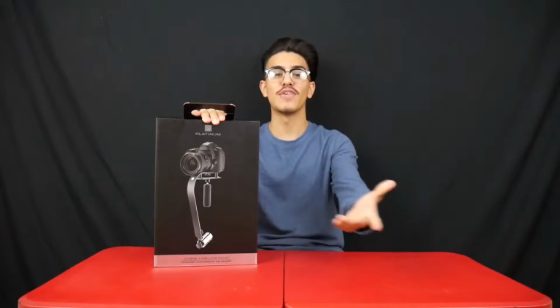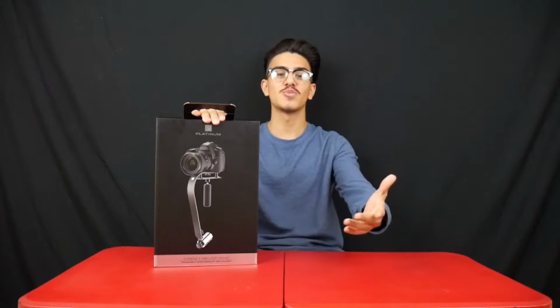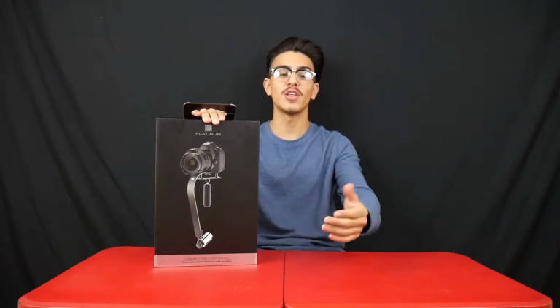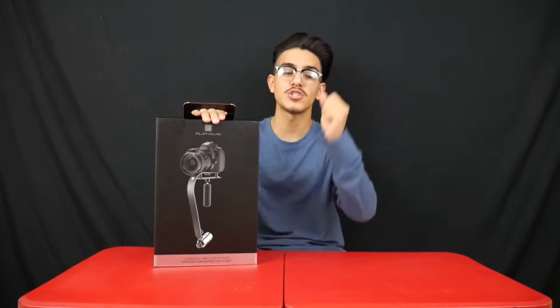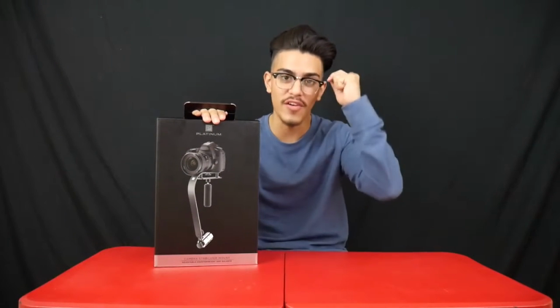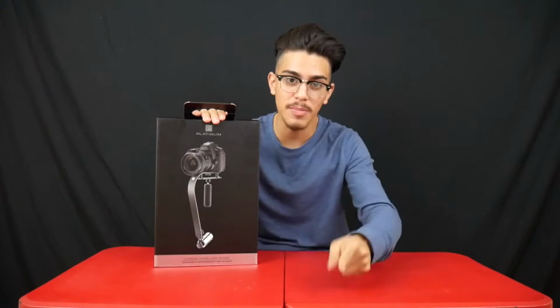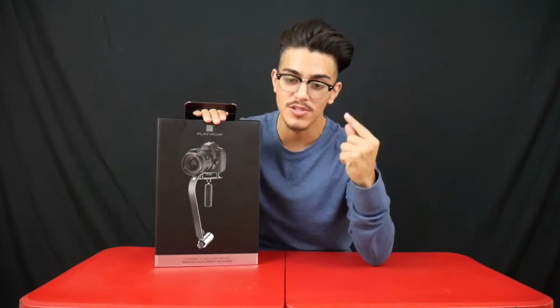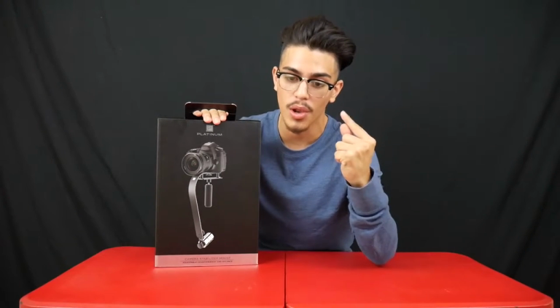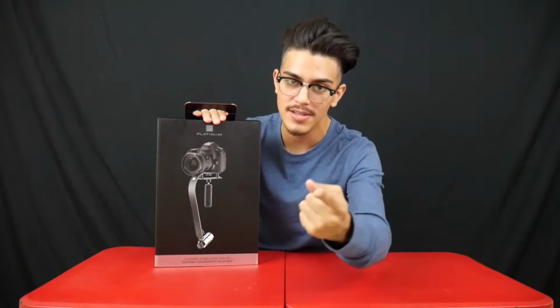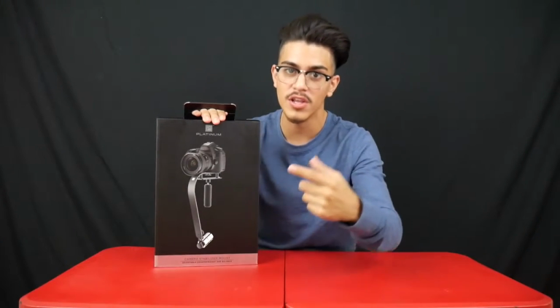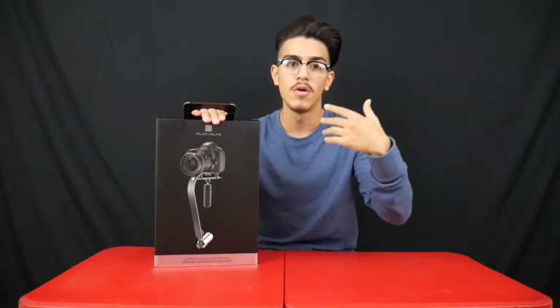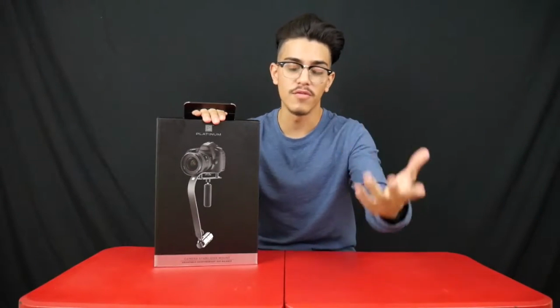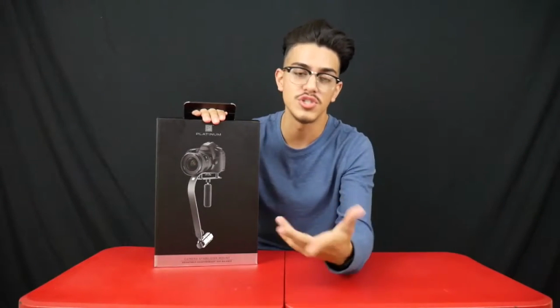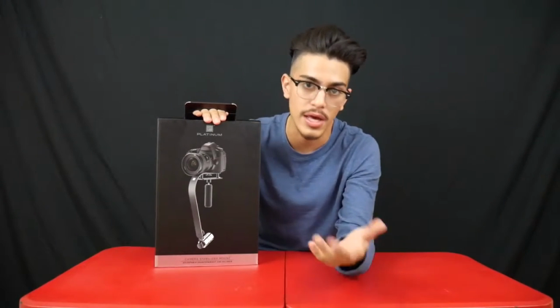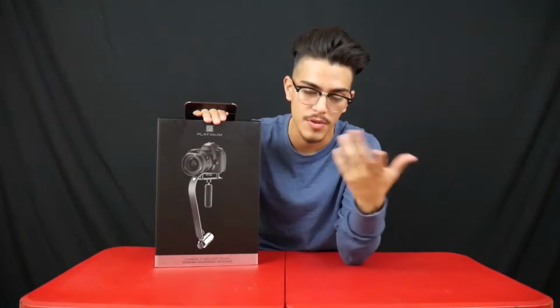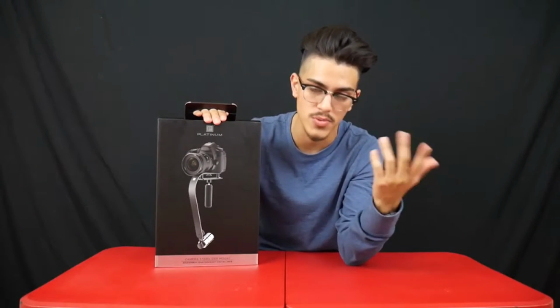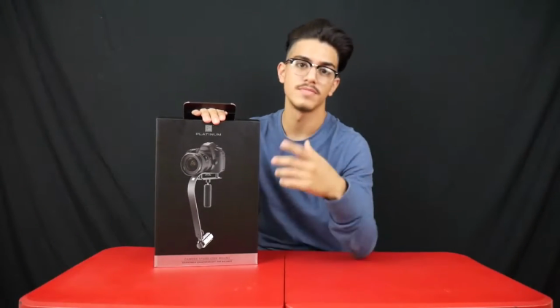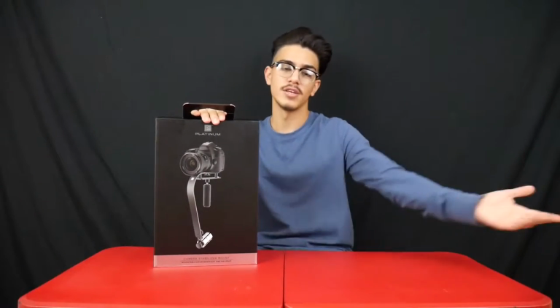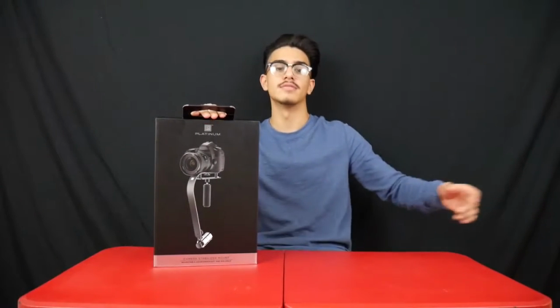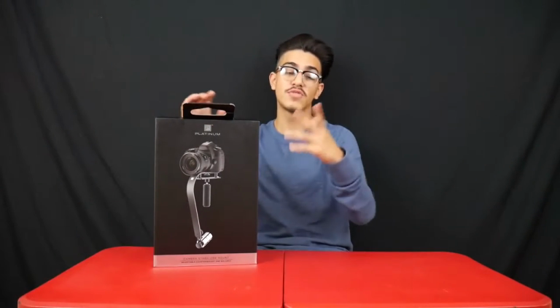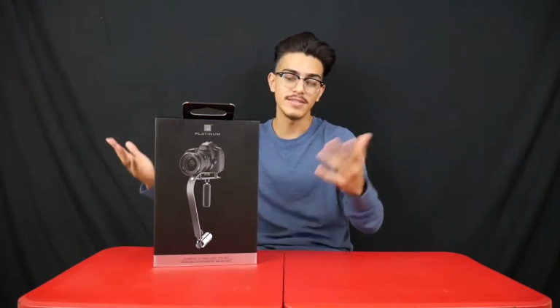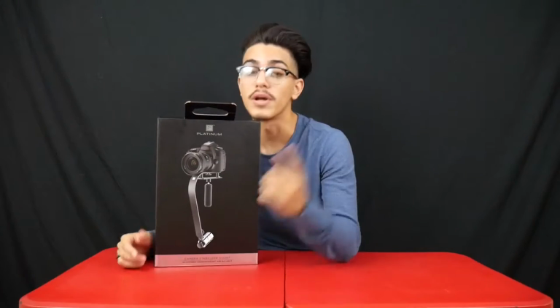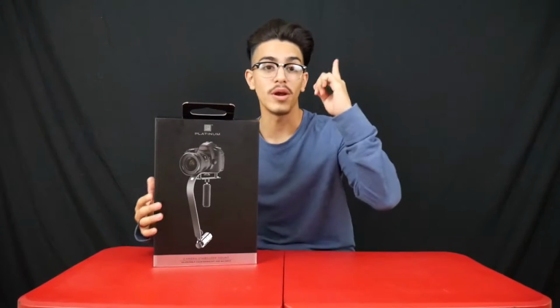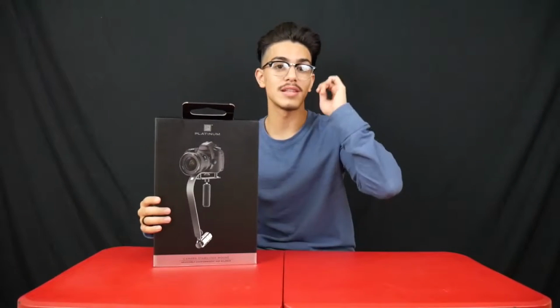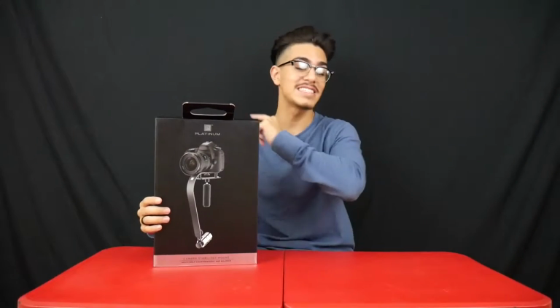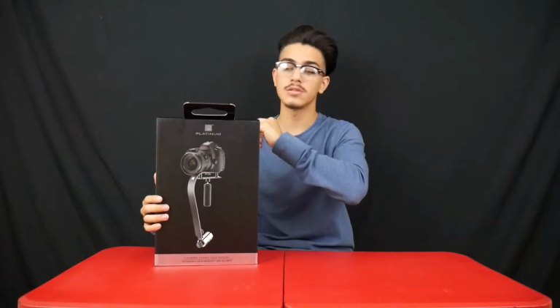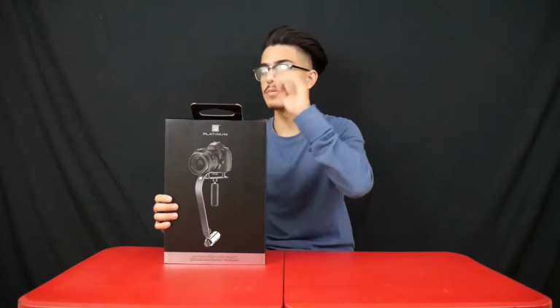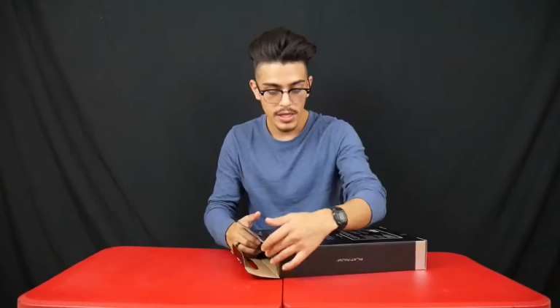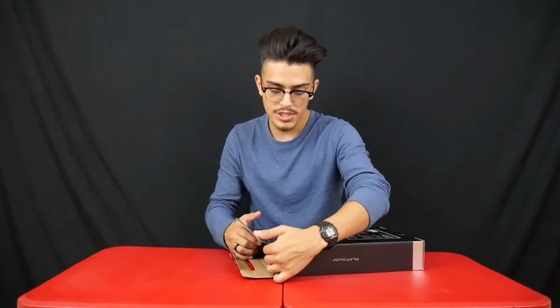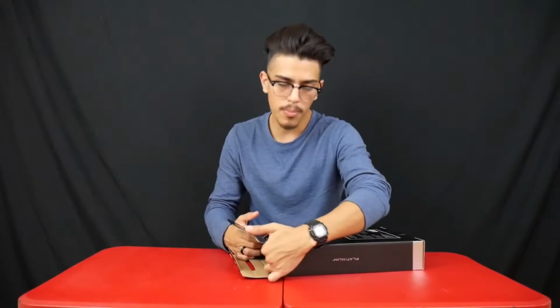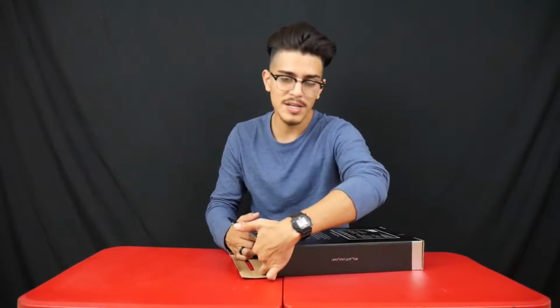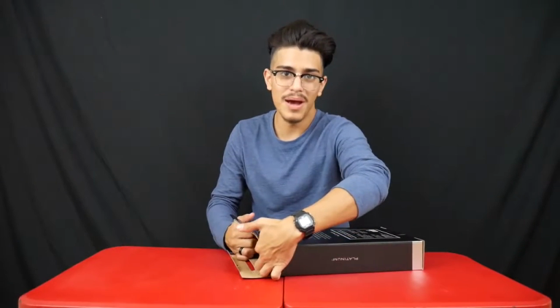If you like this week's video make sure you leave a like — you liked the video, so you might as well. It doesn't hurt; it's free. But anyway, let's get into it and see what Platinum's about.